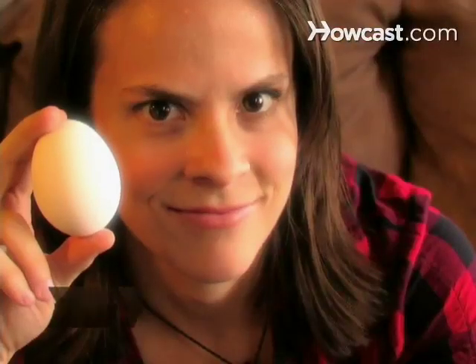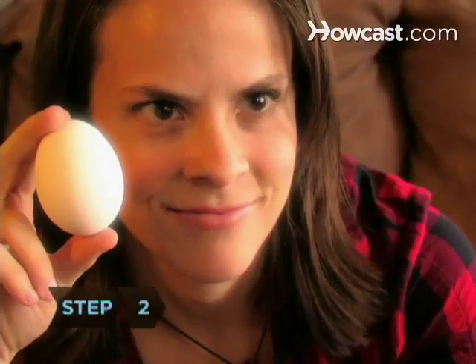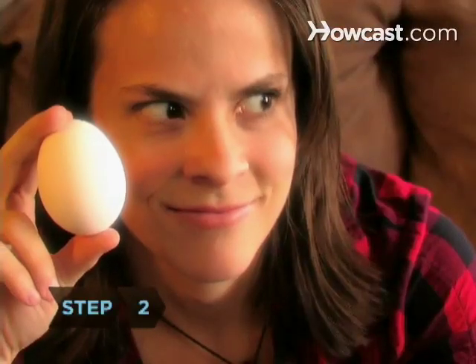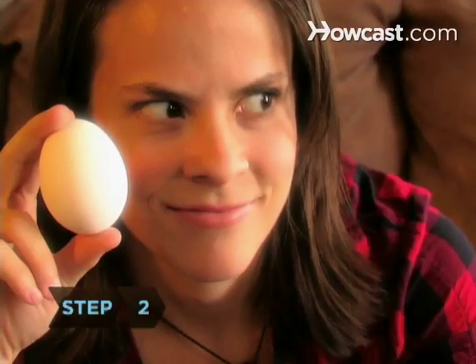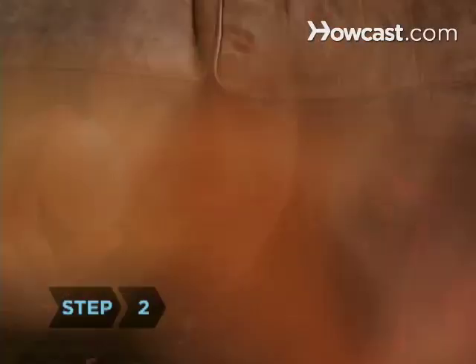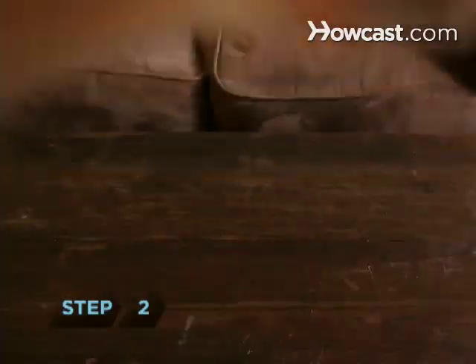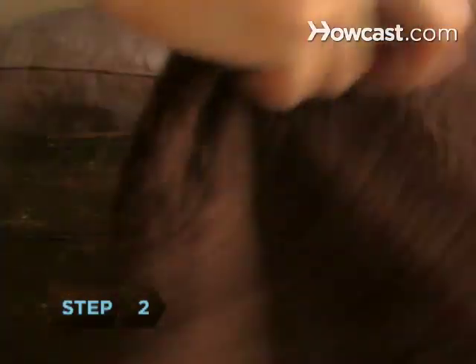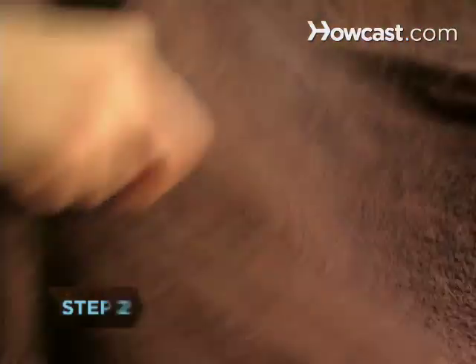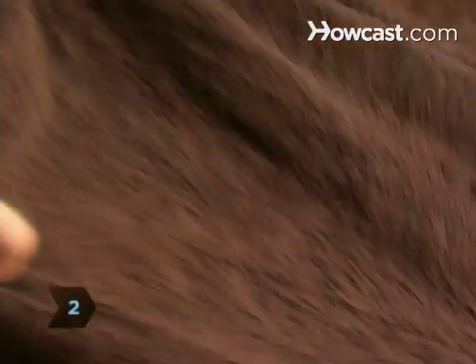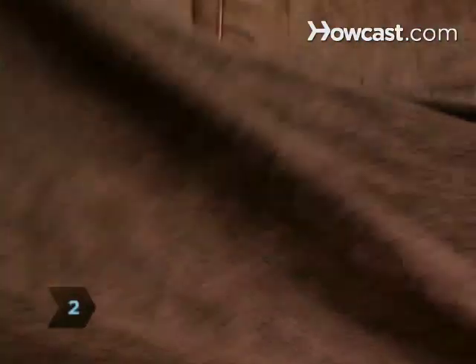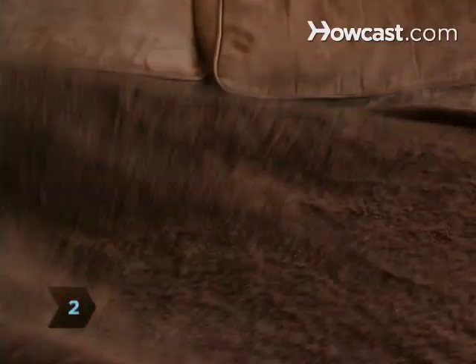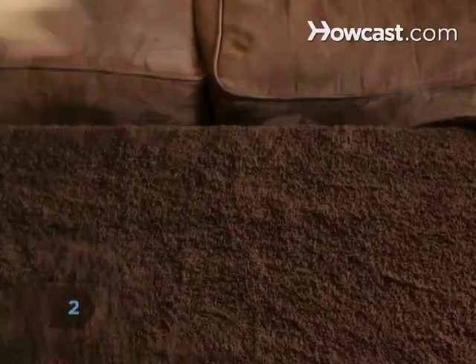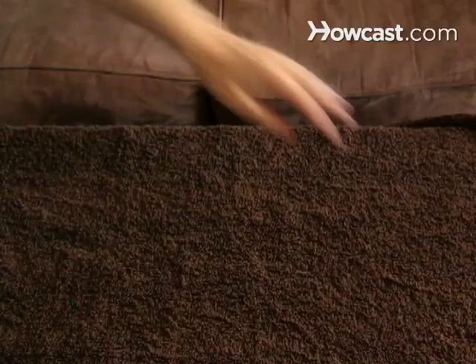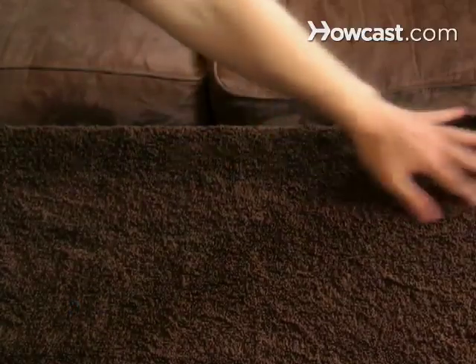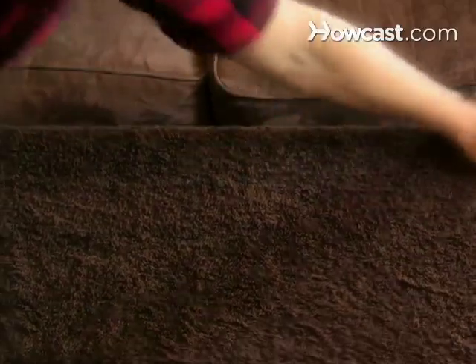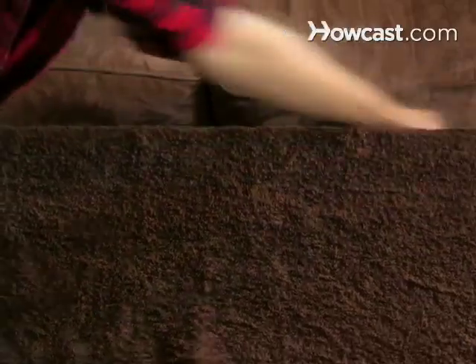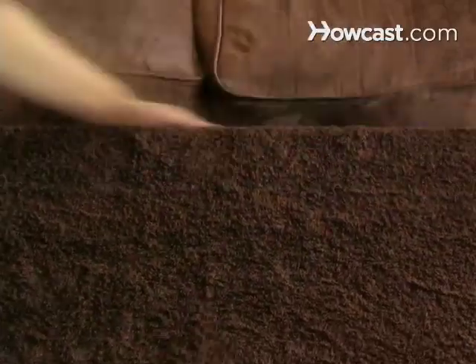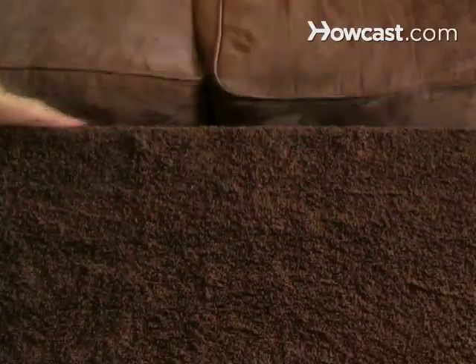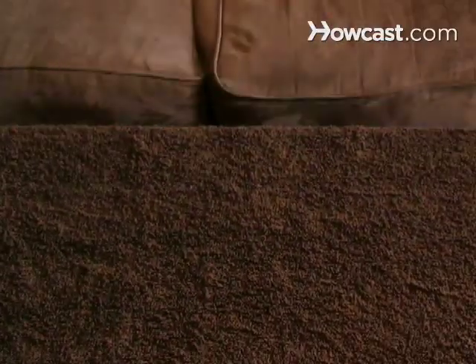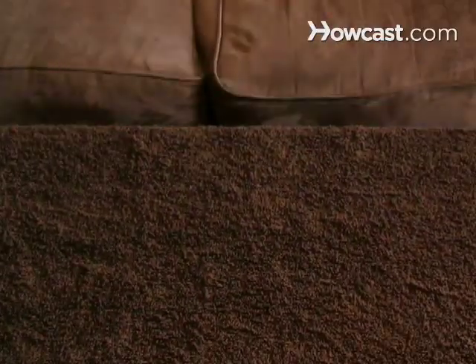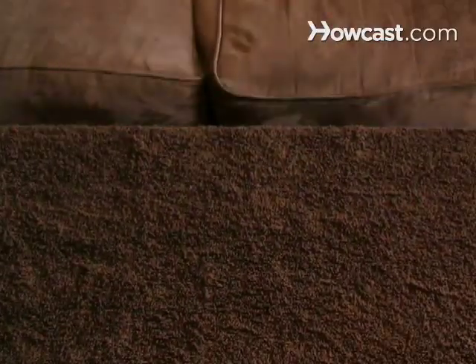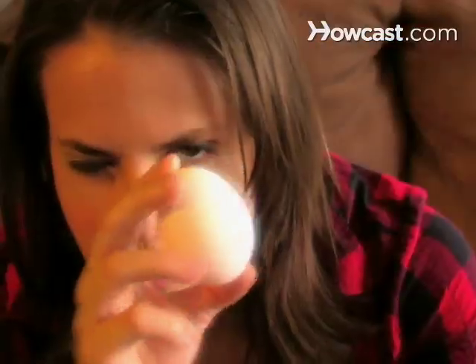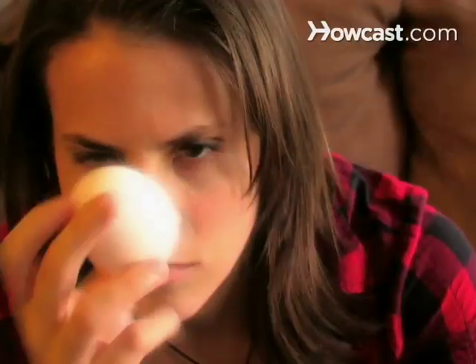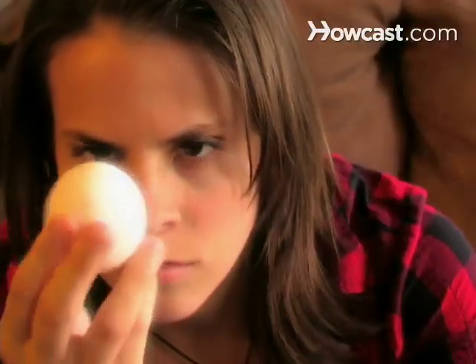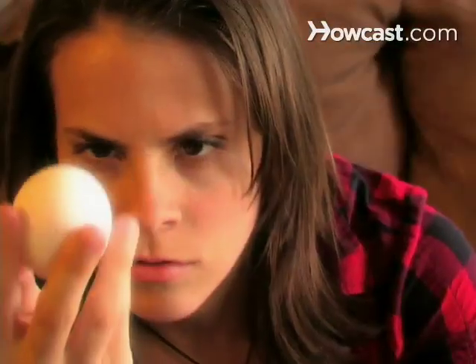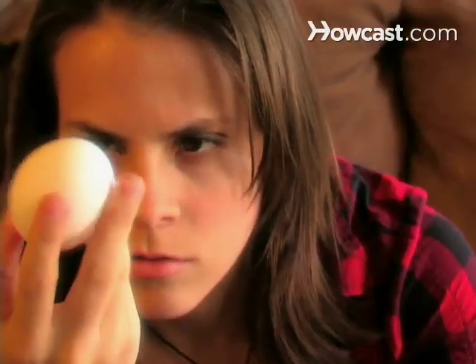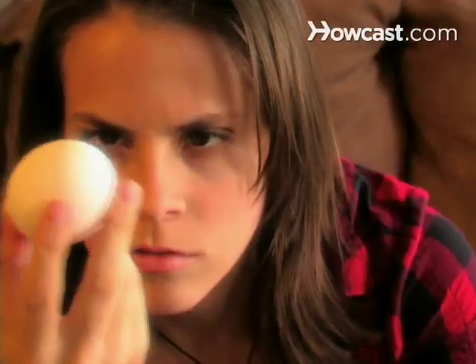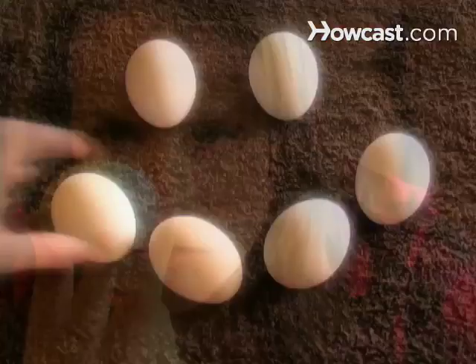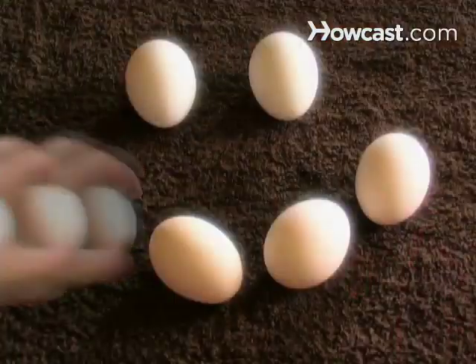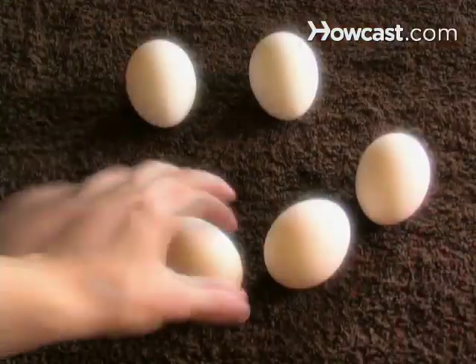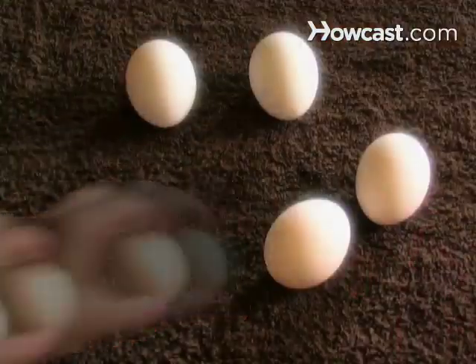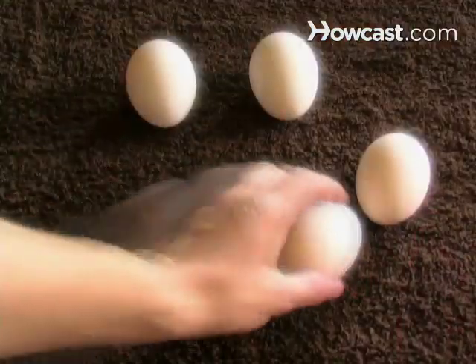Step 2. Locate a flat surface to balance the egg on. The surface should not be perfectly smooth. It is easier to balance an egg on a woven mat than on a glass surface.